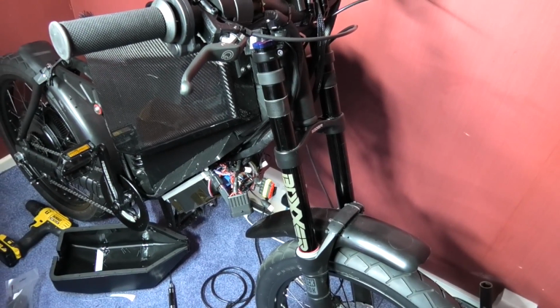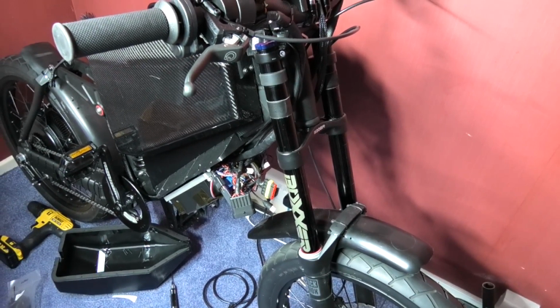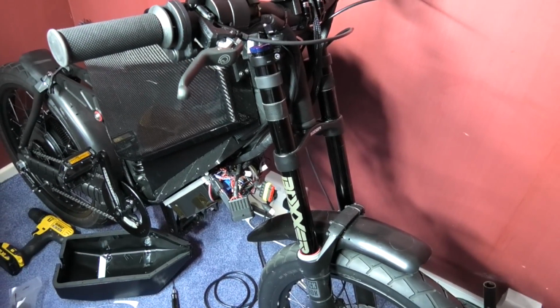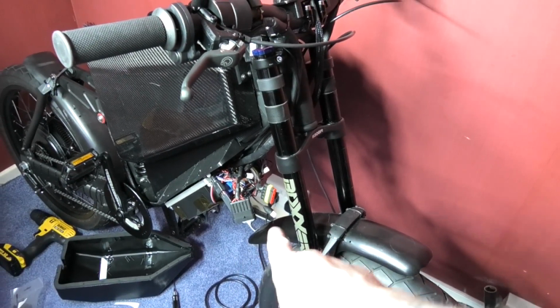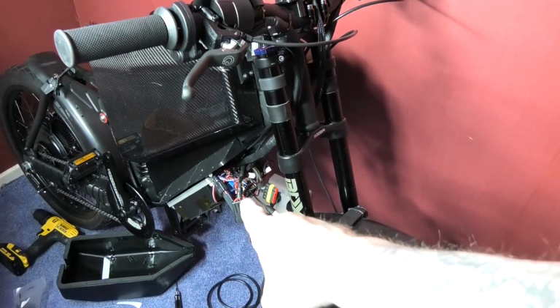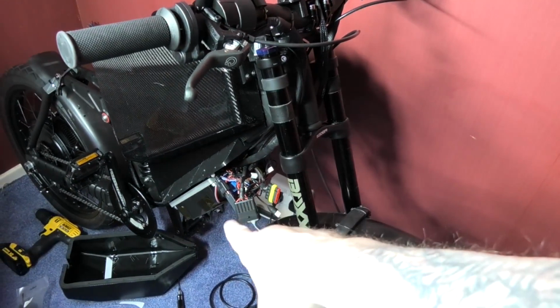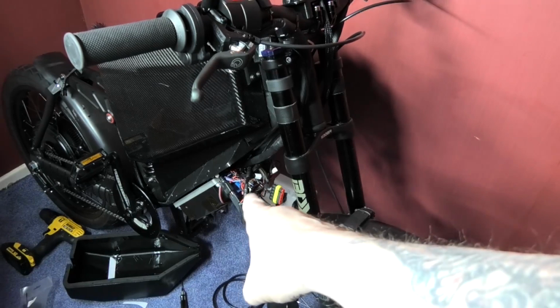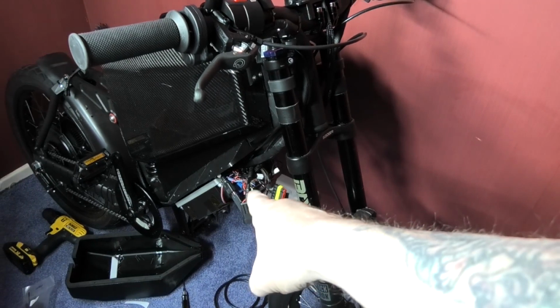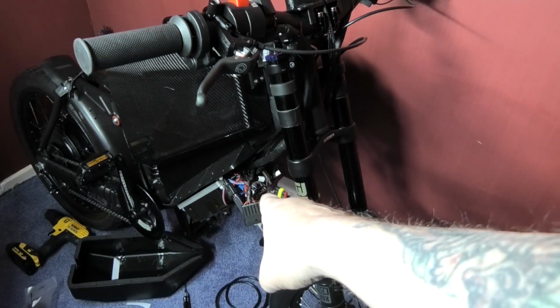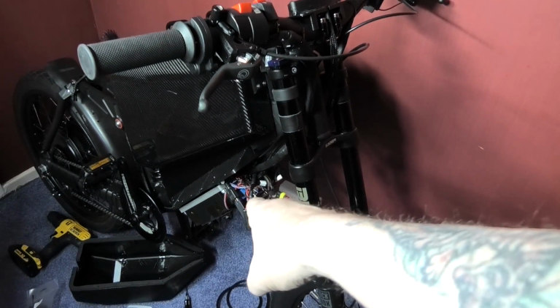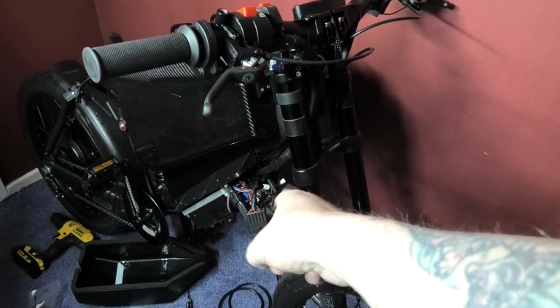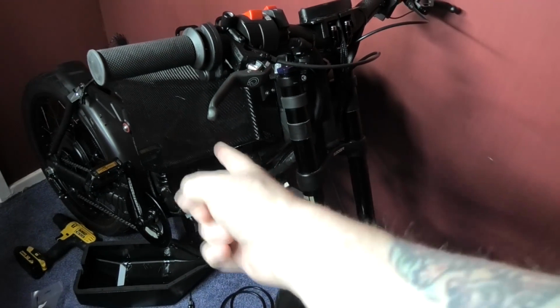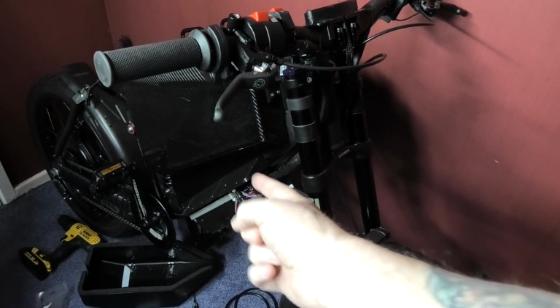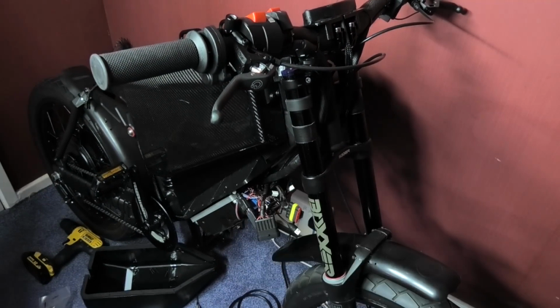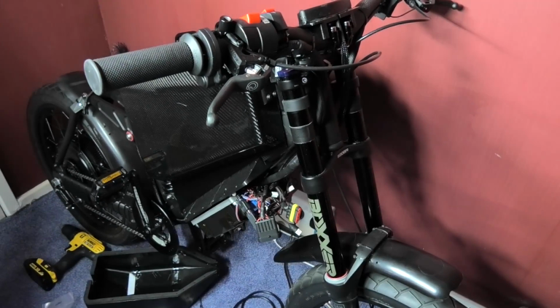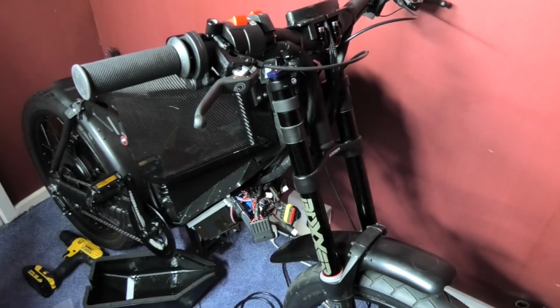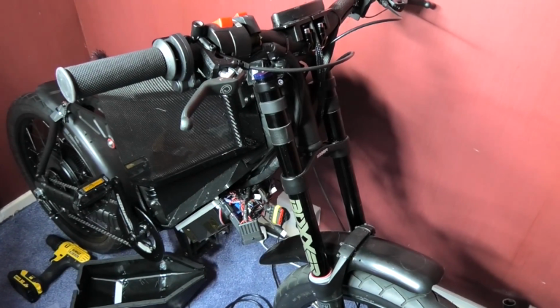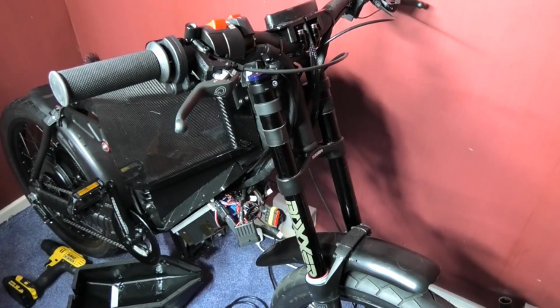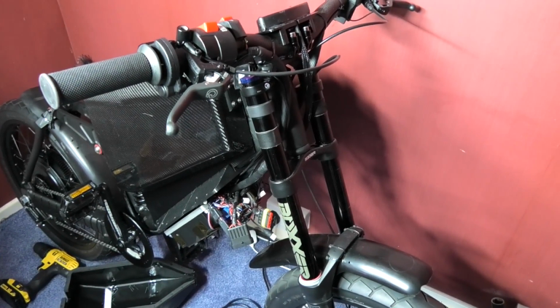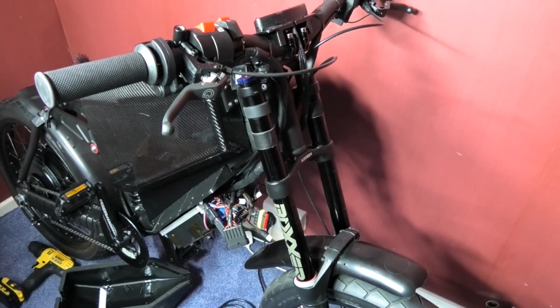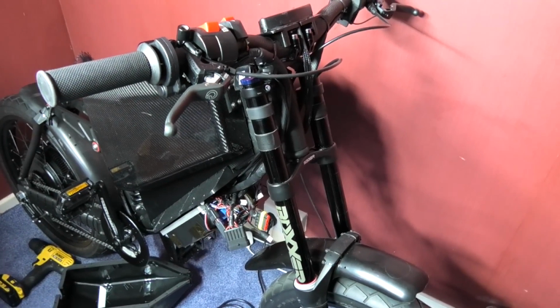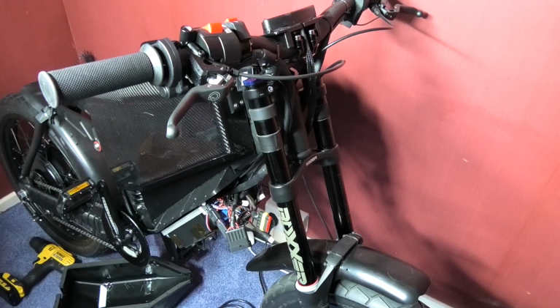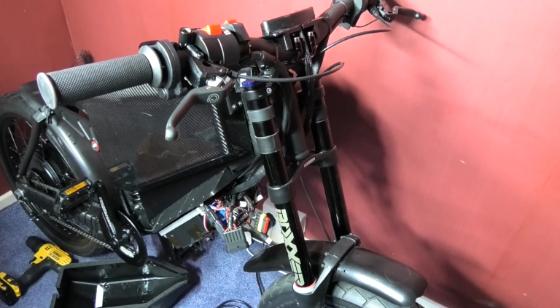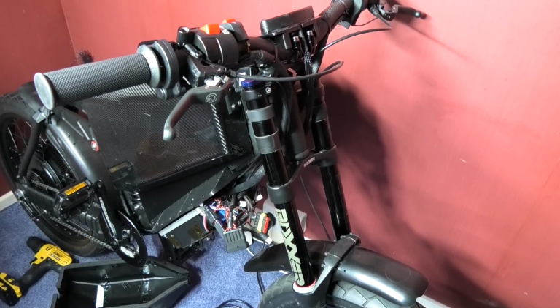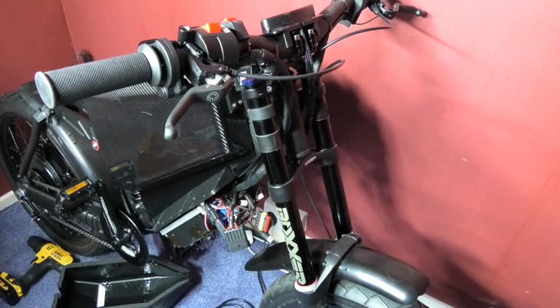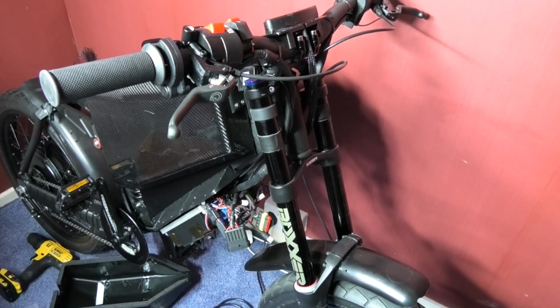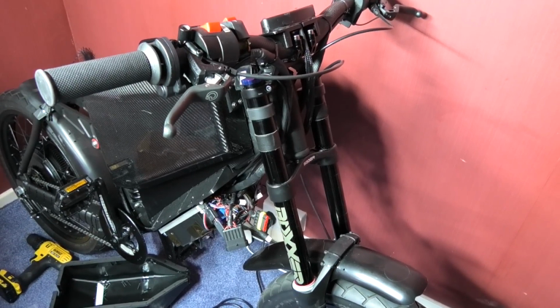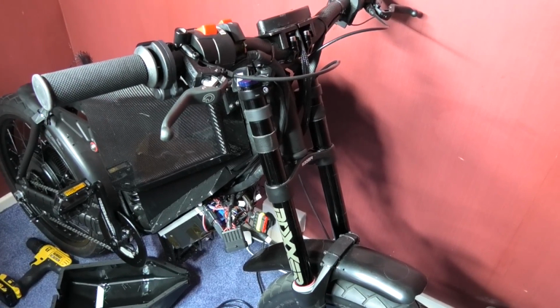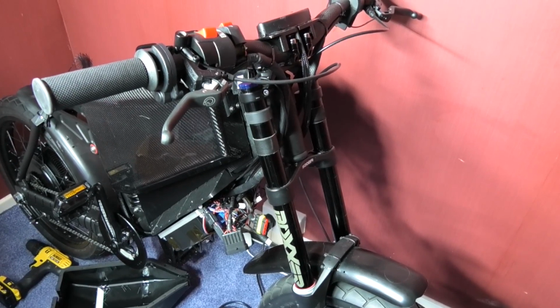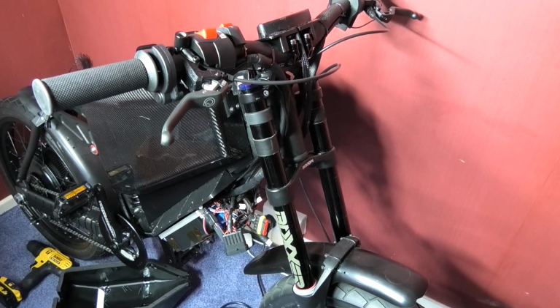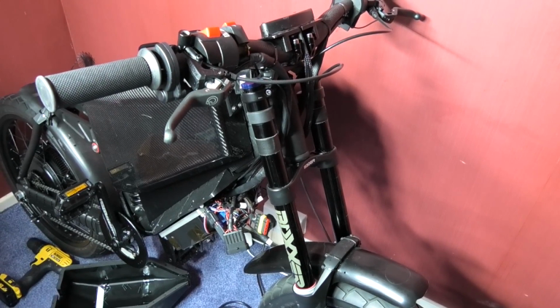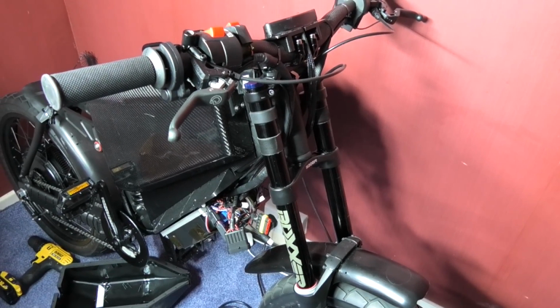I'll take it off — there you go, it looks a bit less like a motorbike now. Obviously I've got to tidy all that up again and put it all in the cowling. I don't know if I'm going to put a headlight on it because I'm not going to be using it at night — it's only going to be in the day.